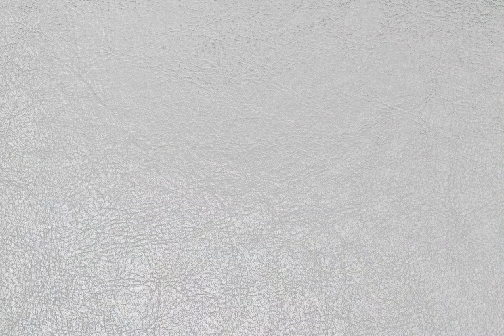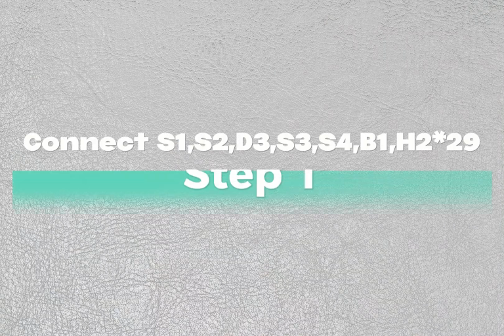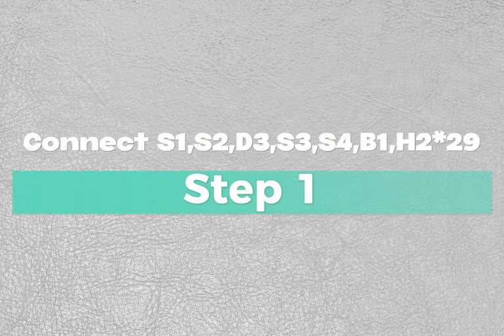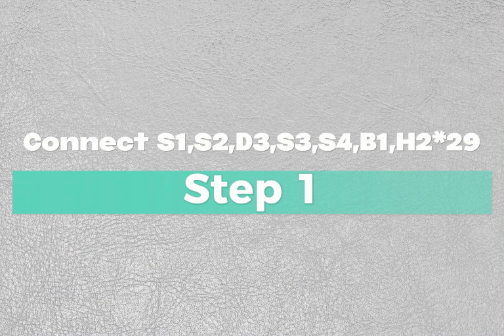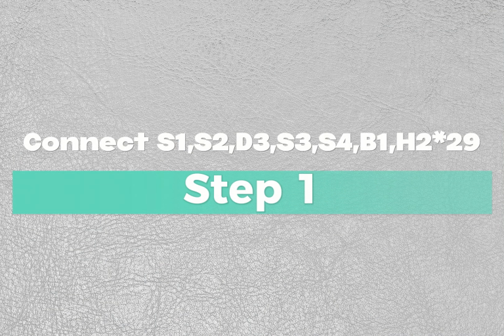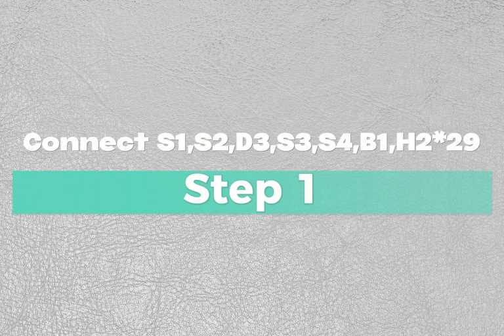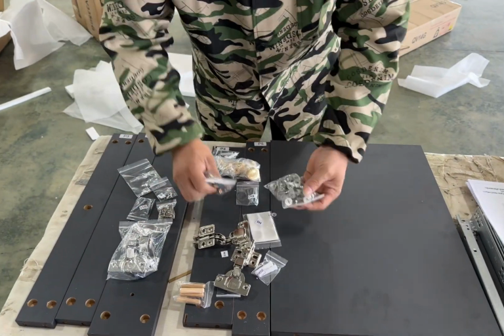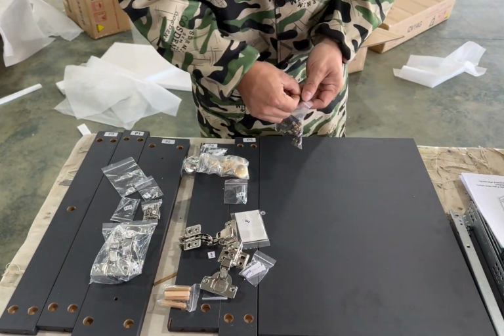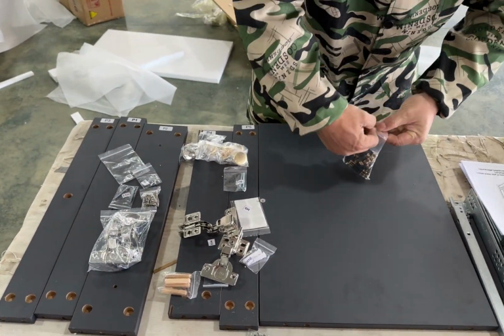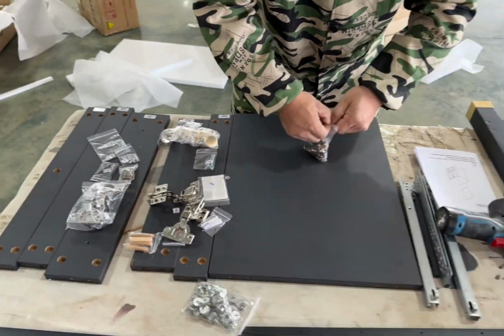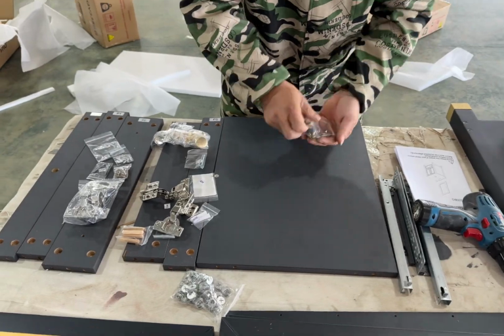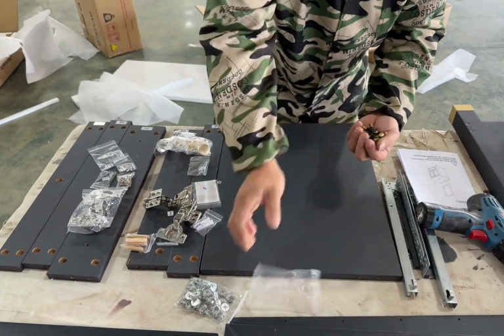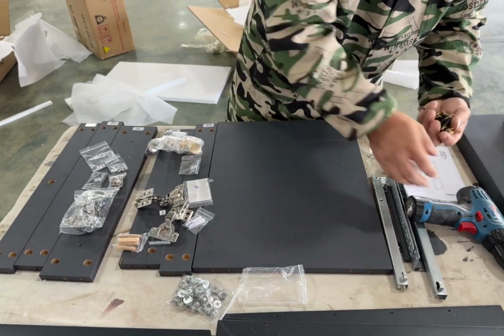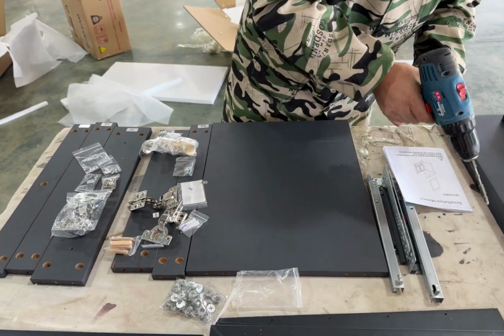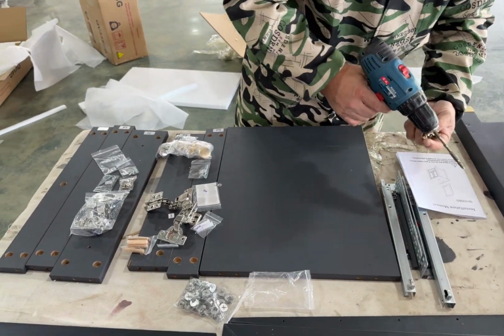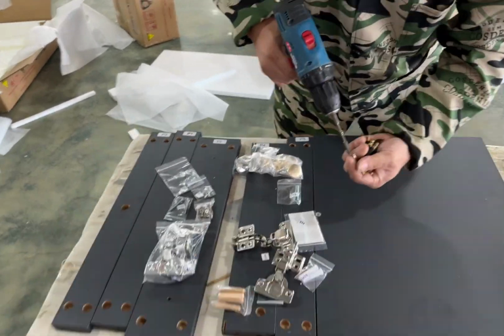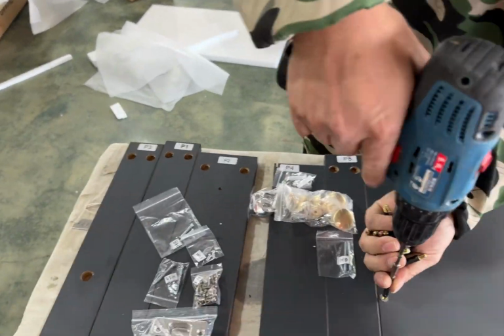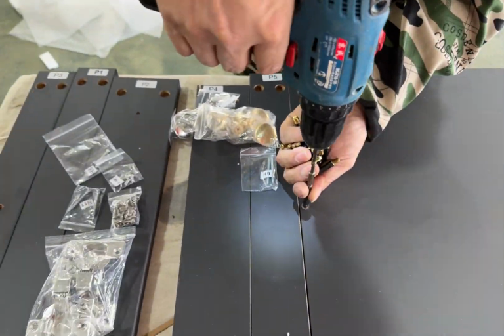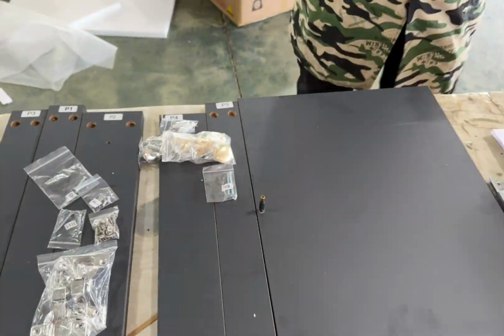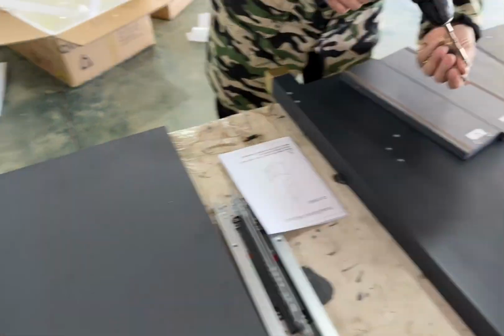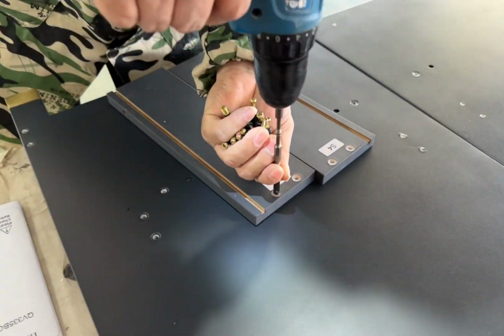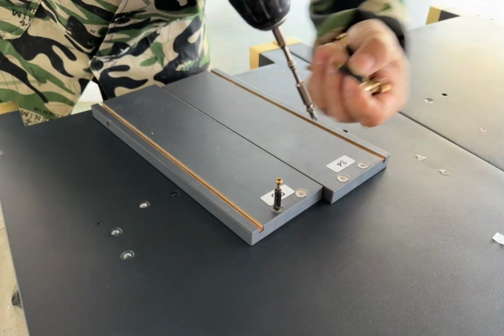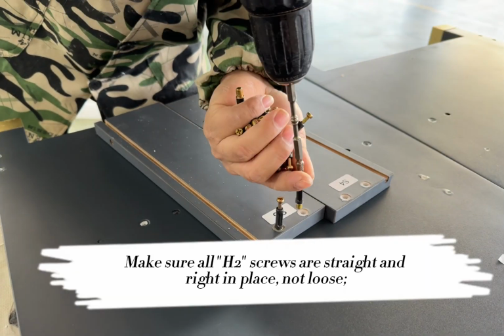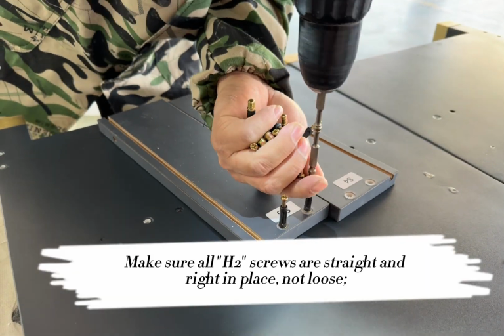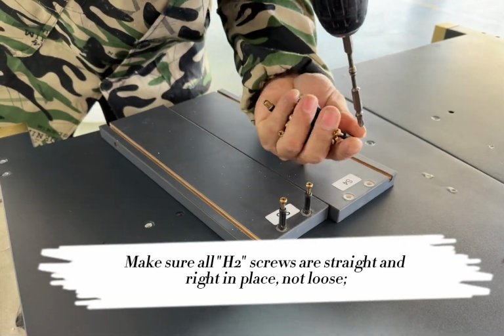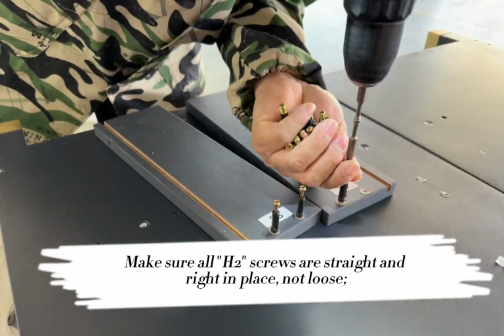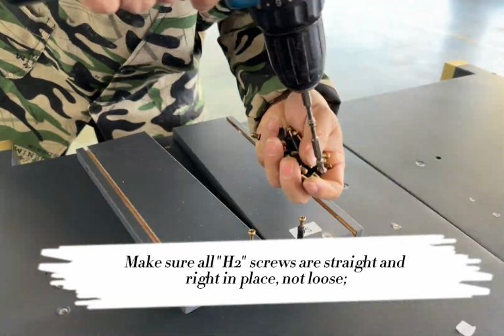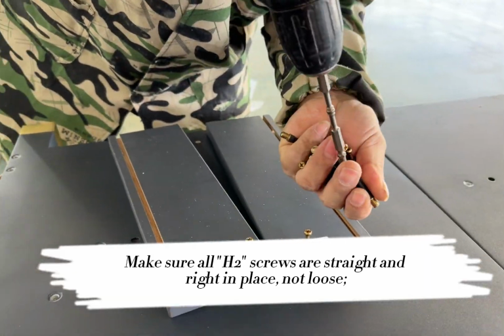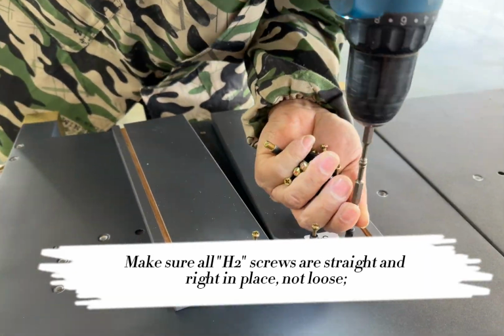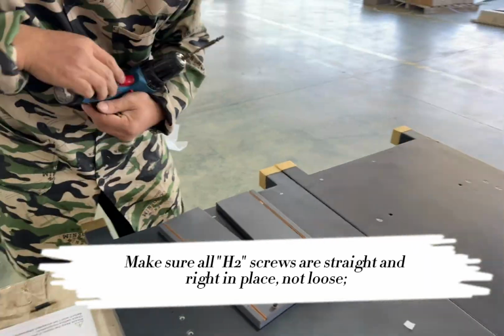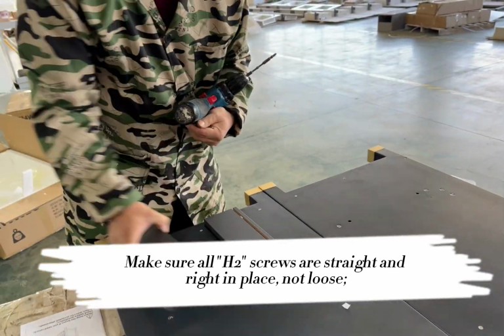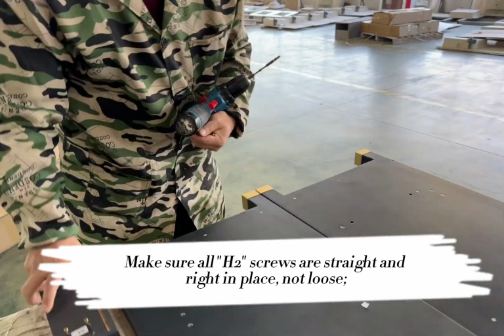Step 1. Make sure all H2 screws are straight and right in place. Not loose.